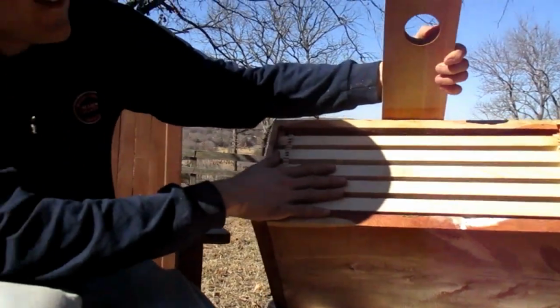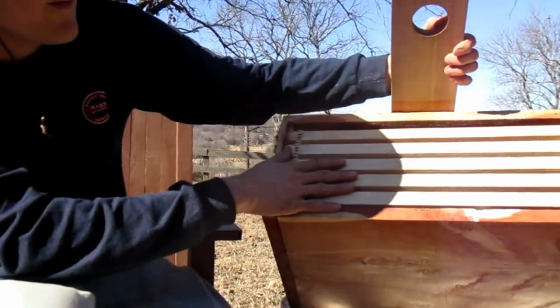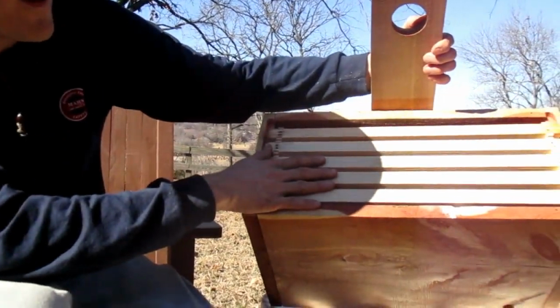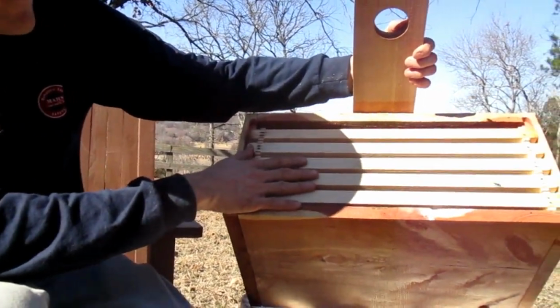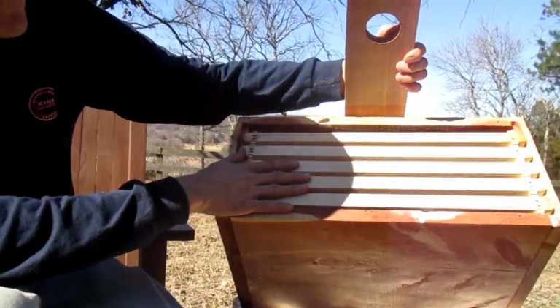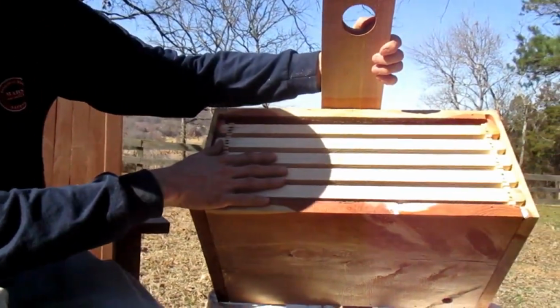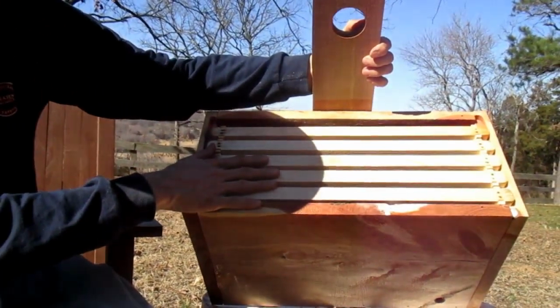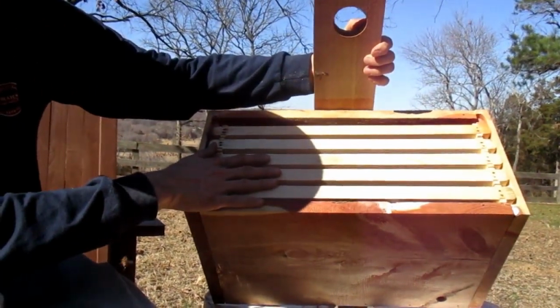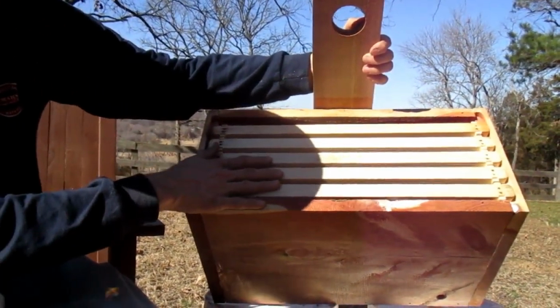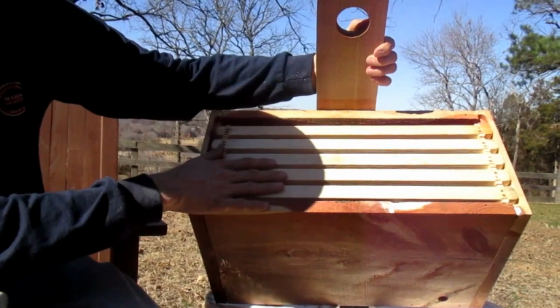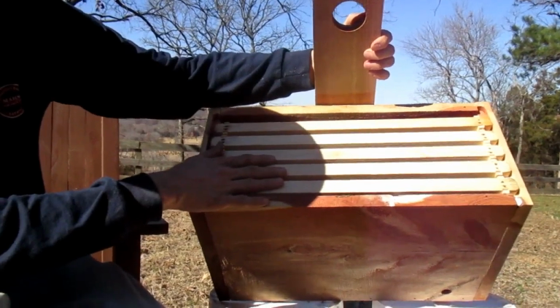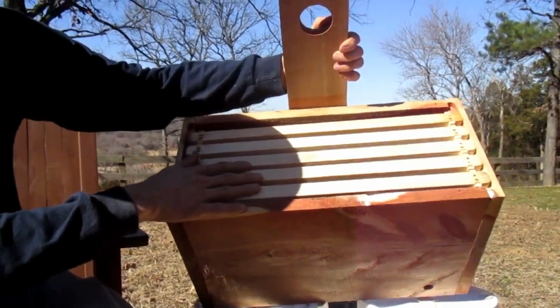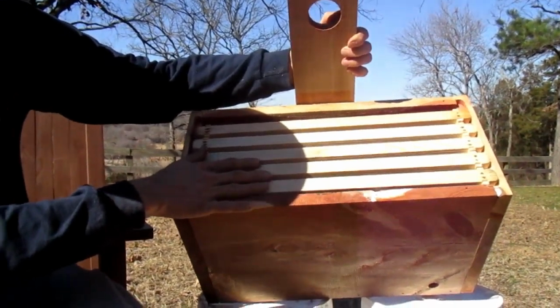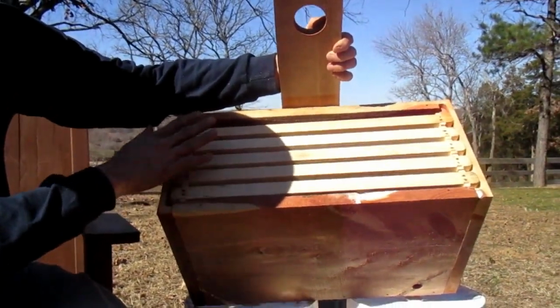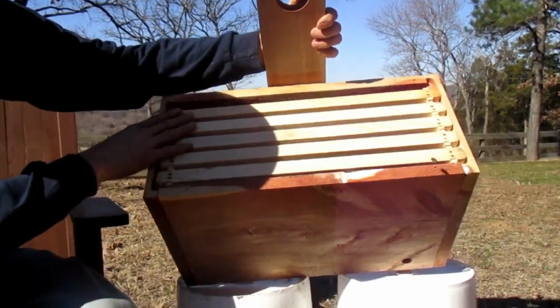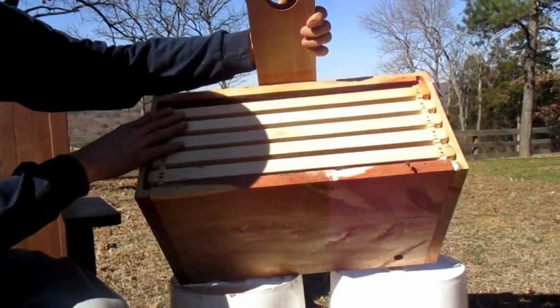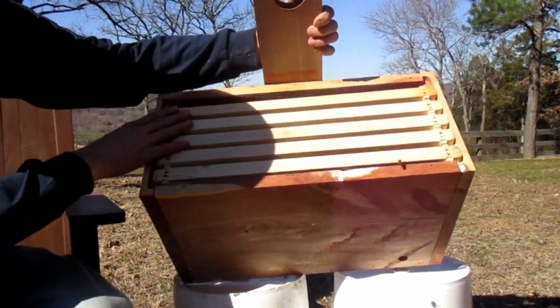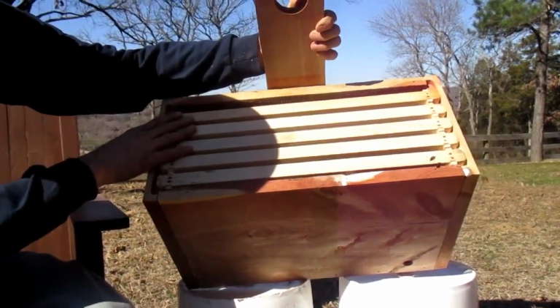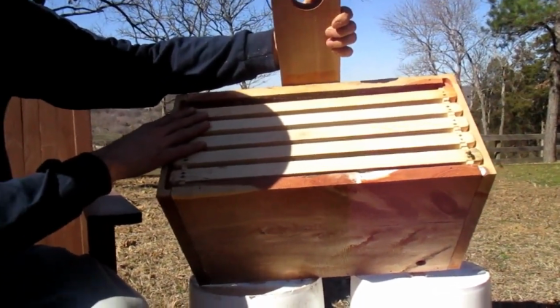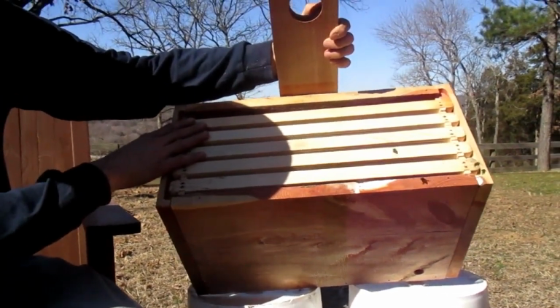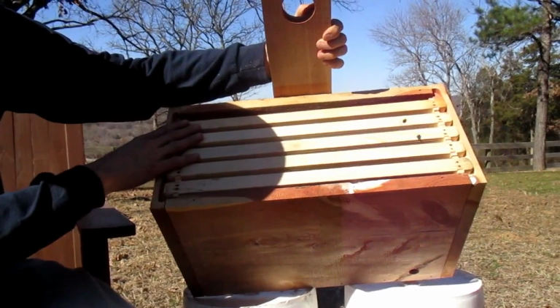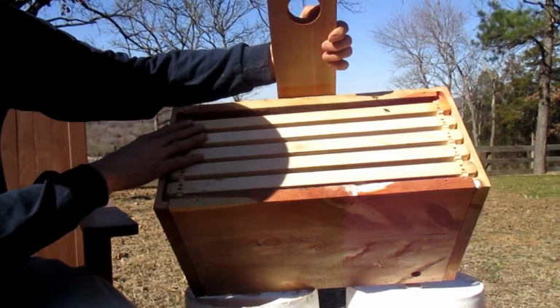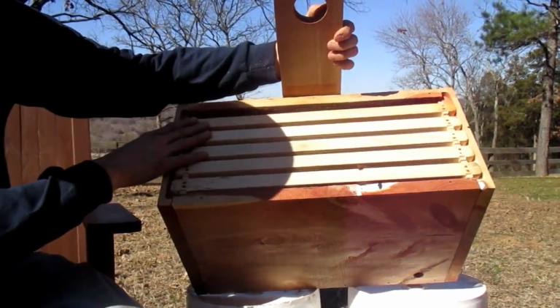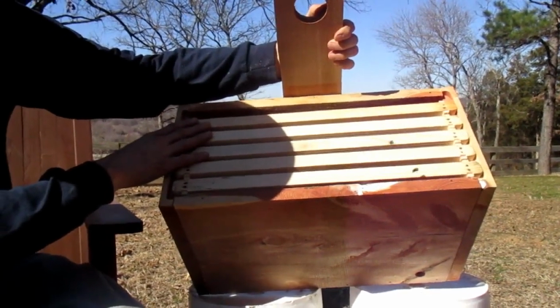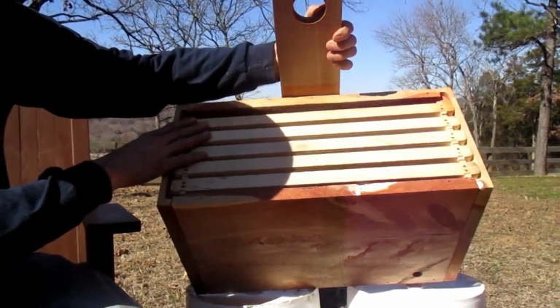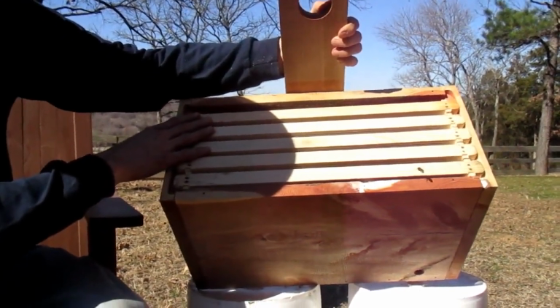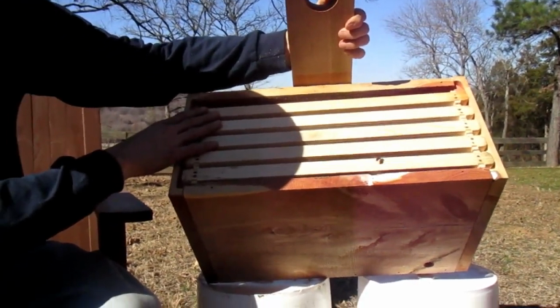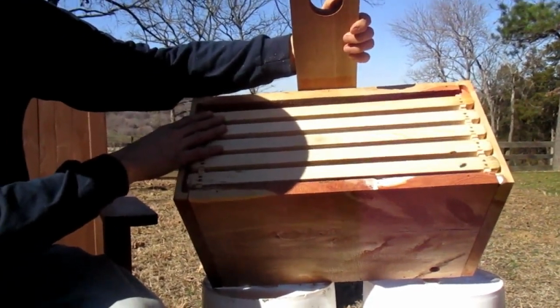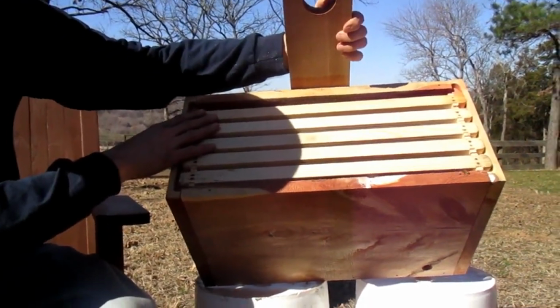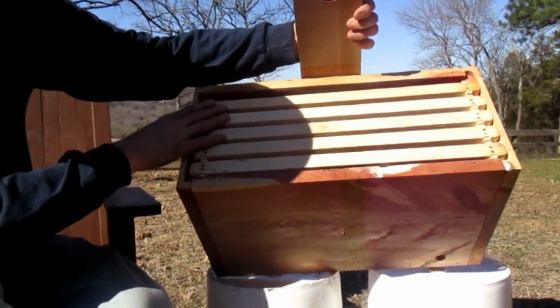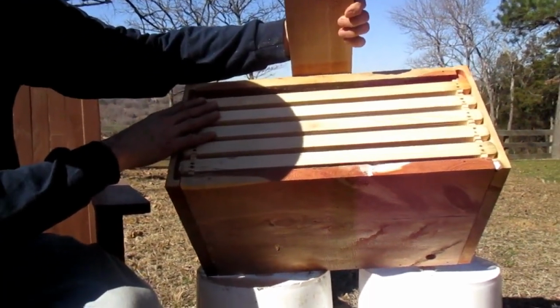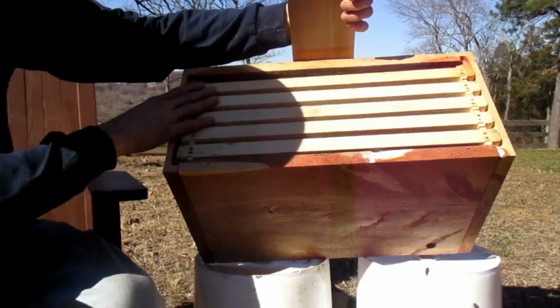You can see we've got a couple bees that are actually flying around right now. It's amazing — we had a little bit of lemongrass on this box last year, and today's a nice sunny day, so the bees are out looking for stuff and they're actually coming into the box as we speak.